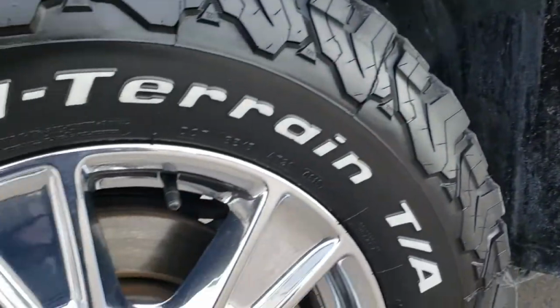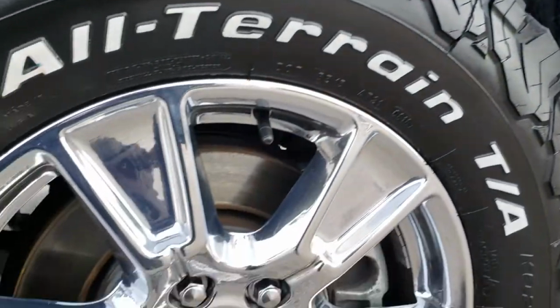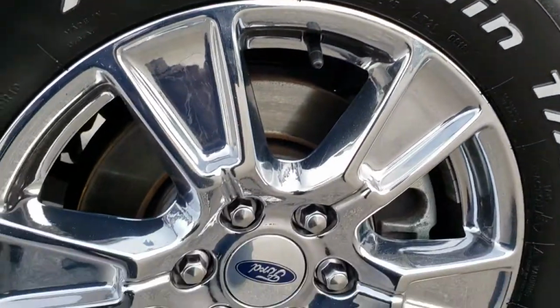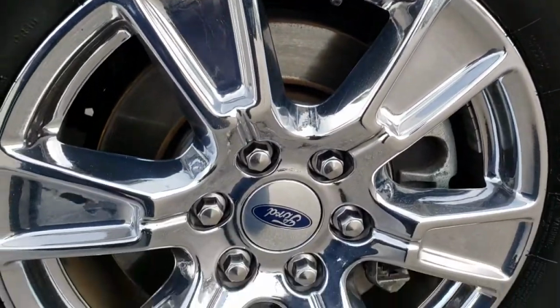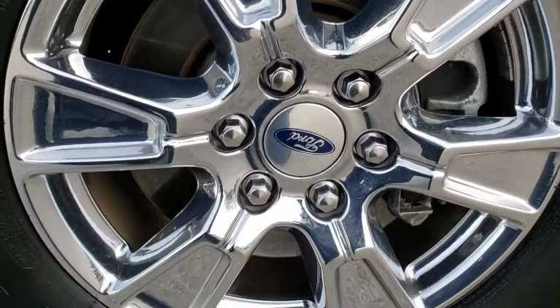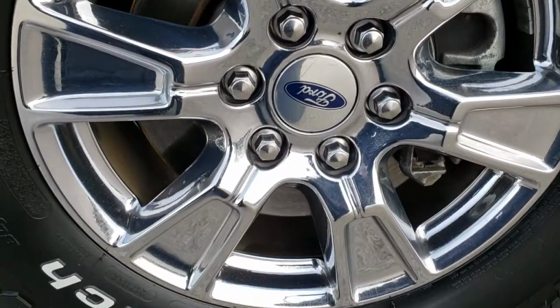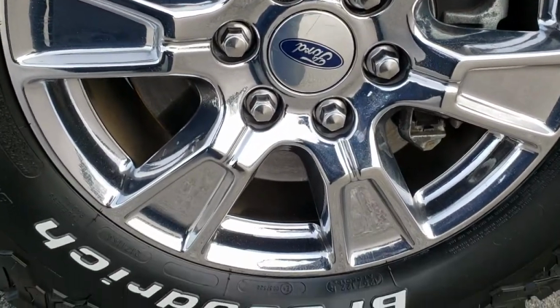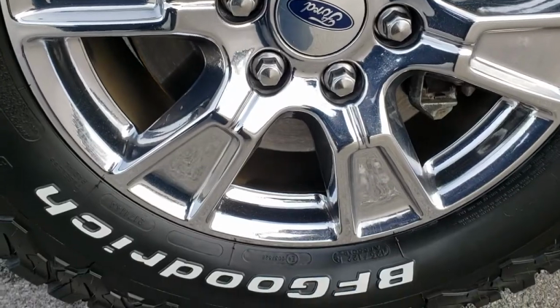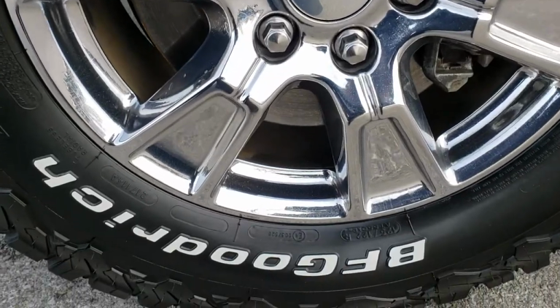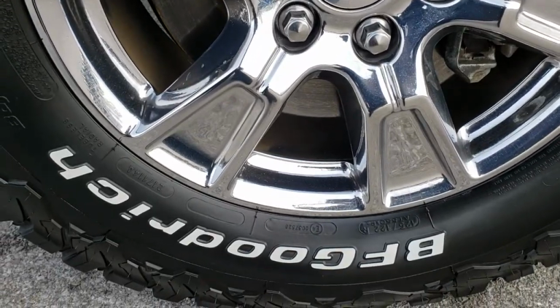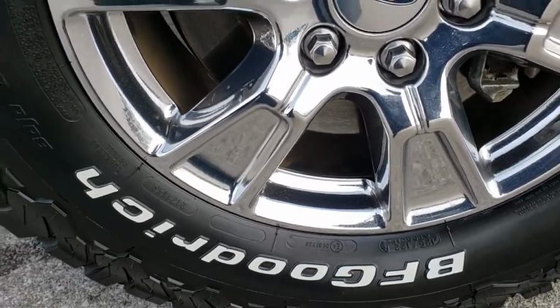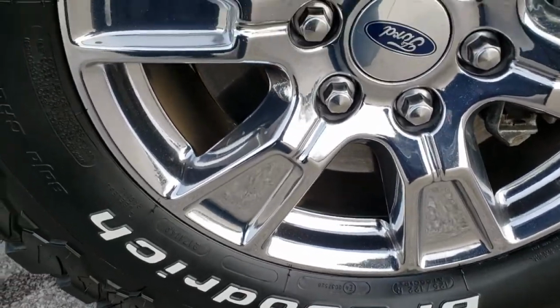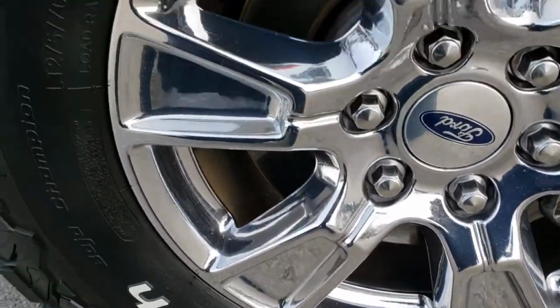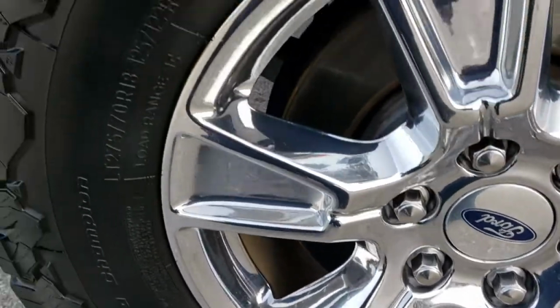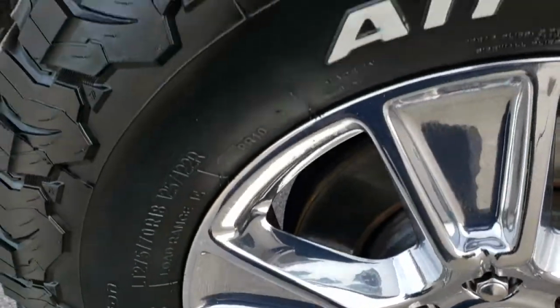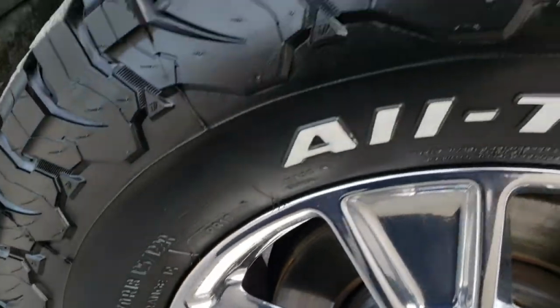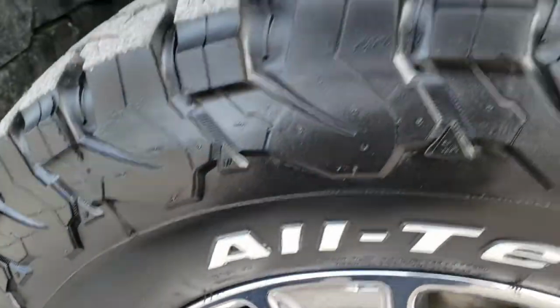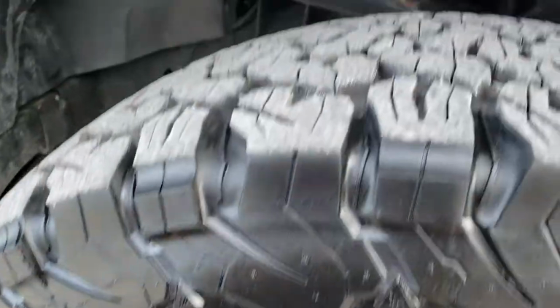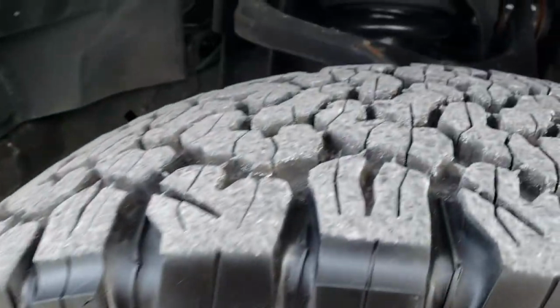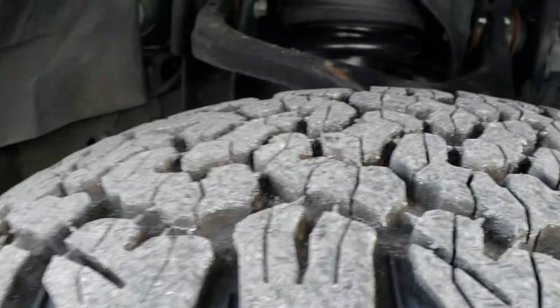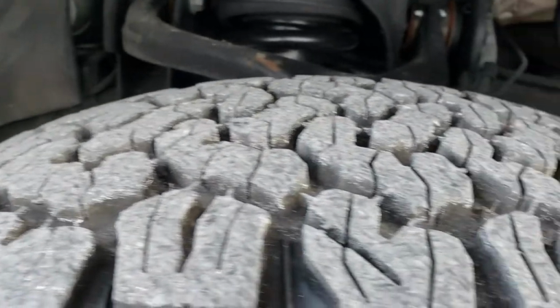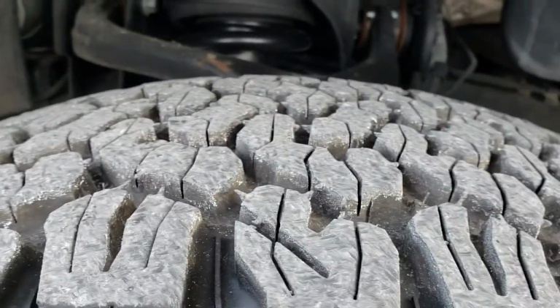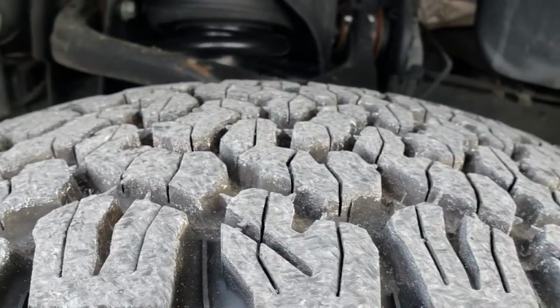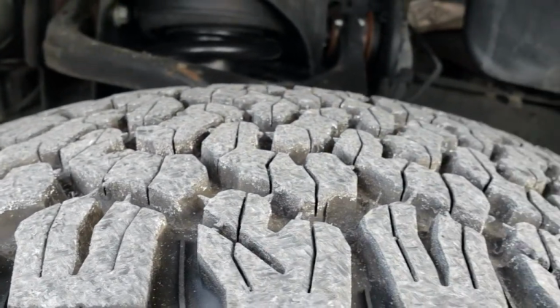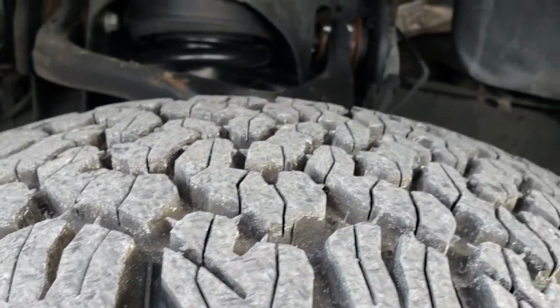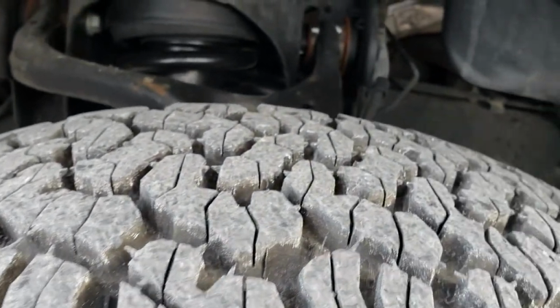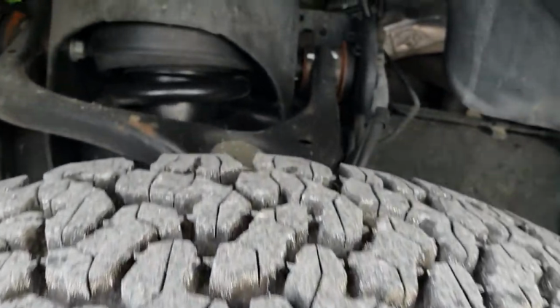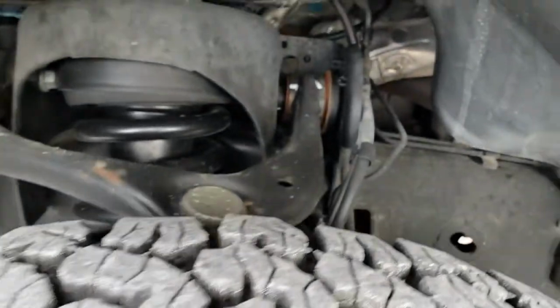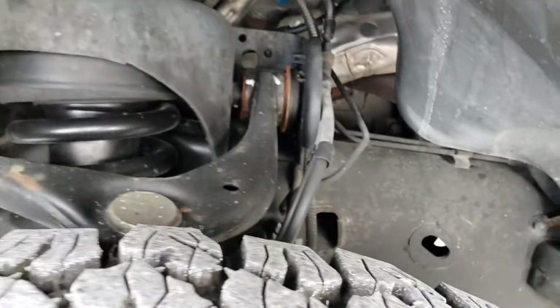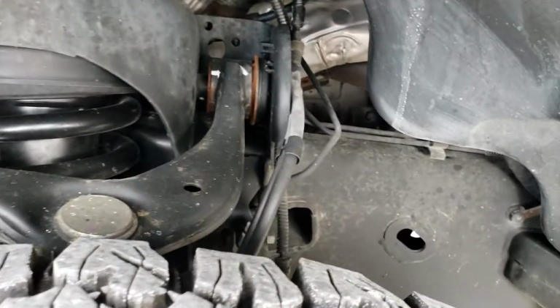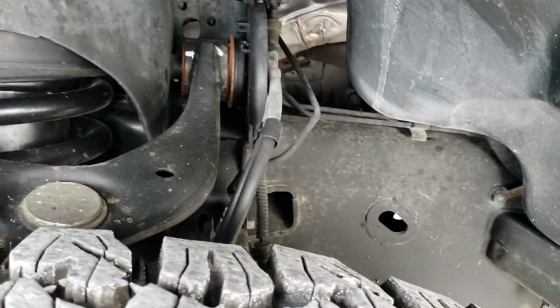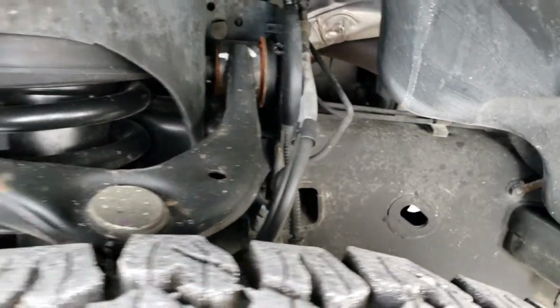It comes with the factory chromed alloy rims and it has some really nice BF Goodrich All Terrain LT275/70R18 tires with about 80-90% of the tread left. Frame and underbody very clean on this truck.